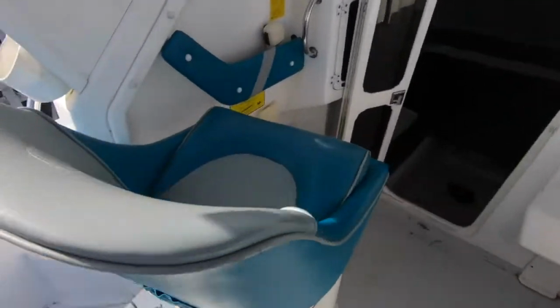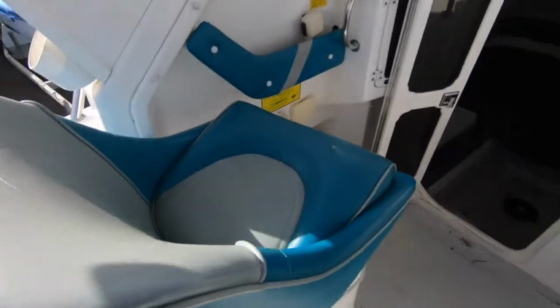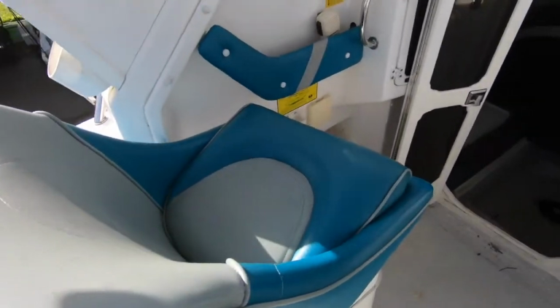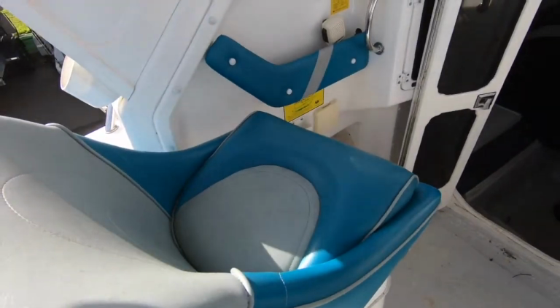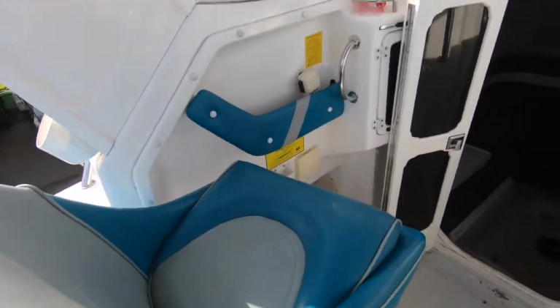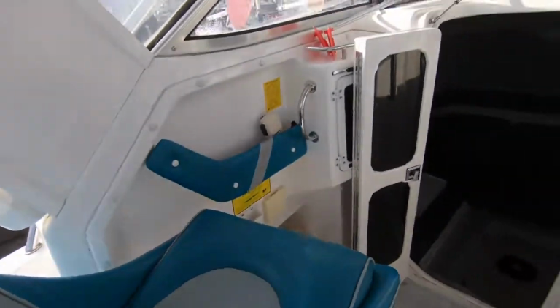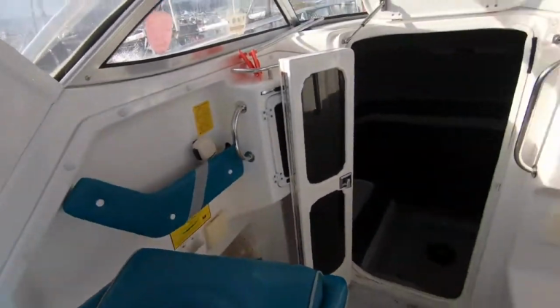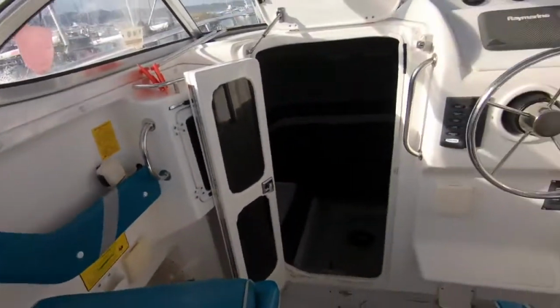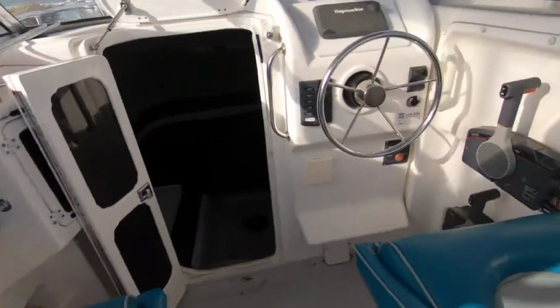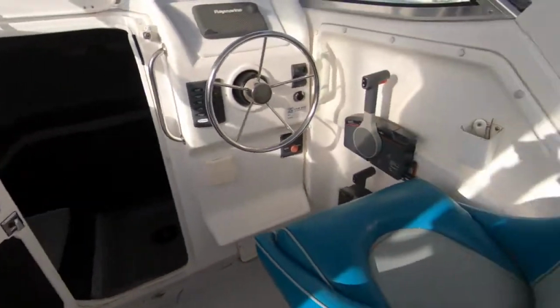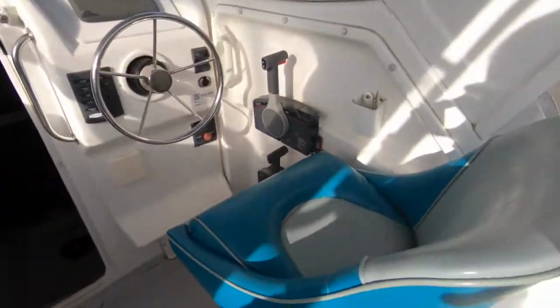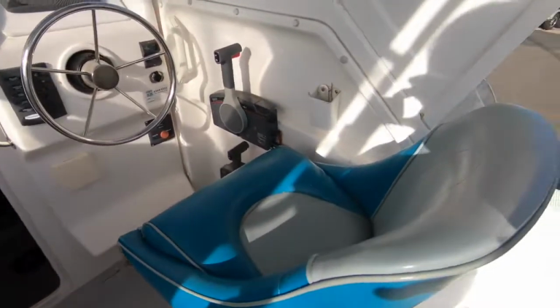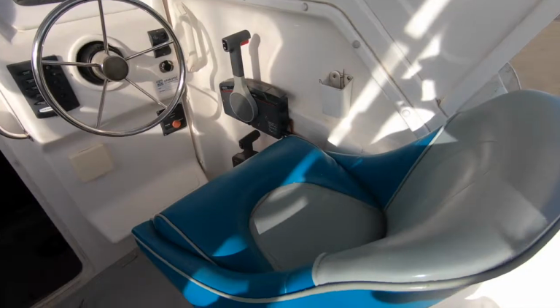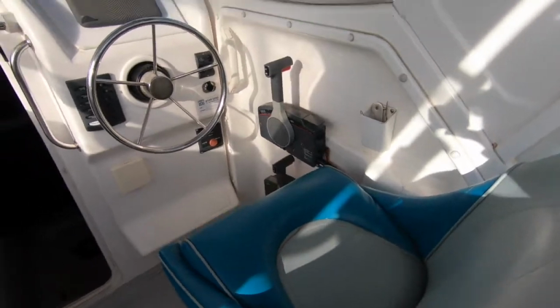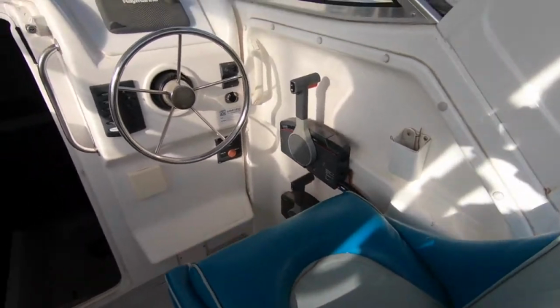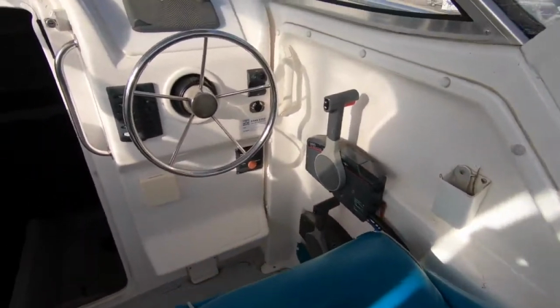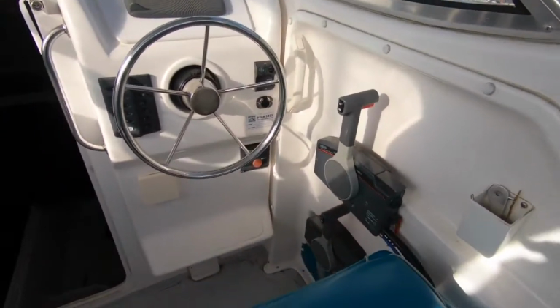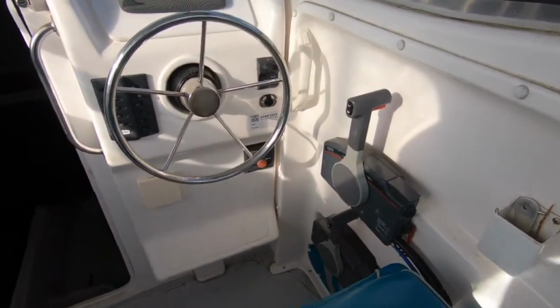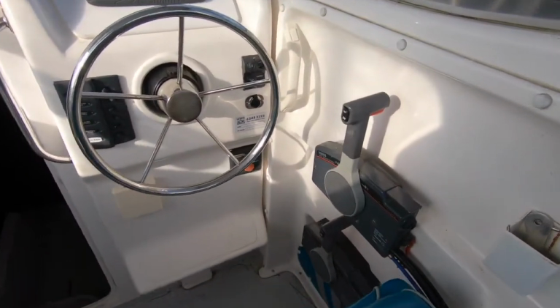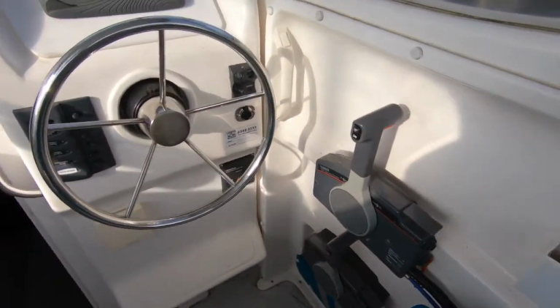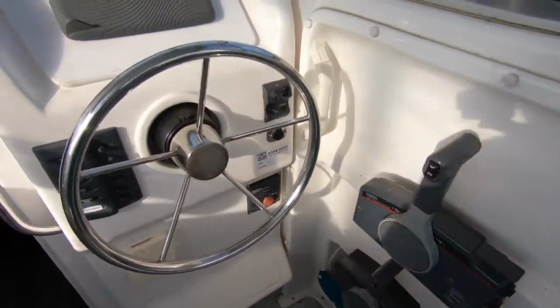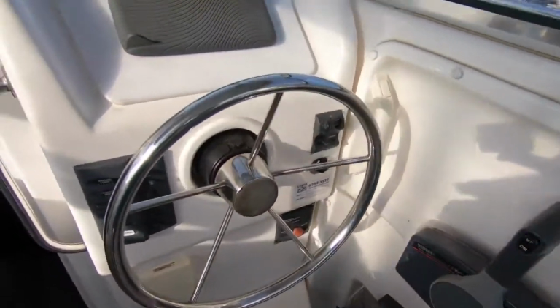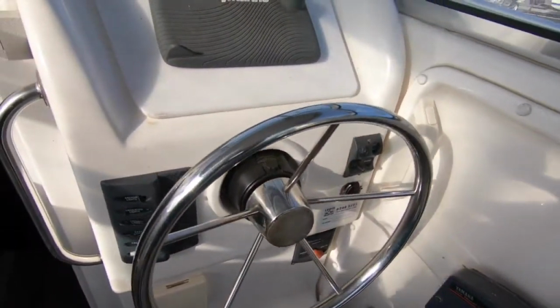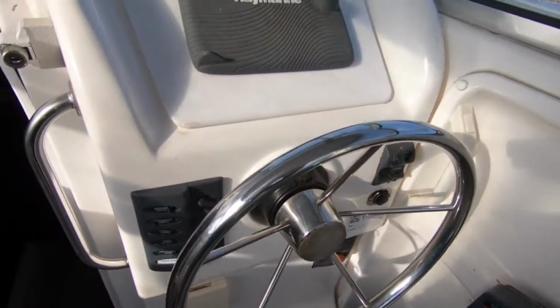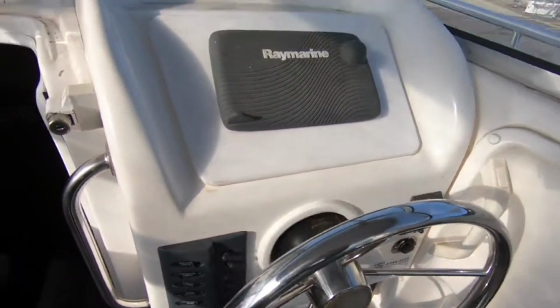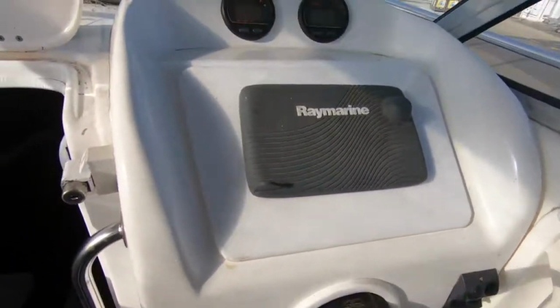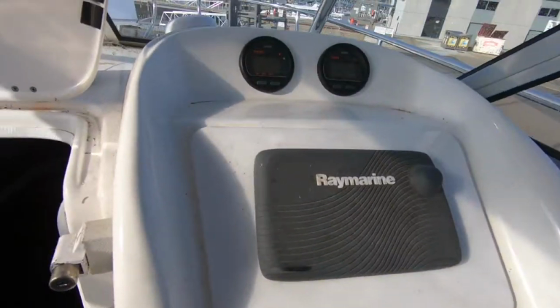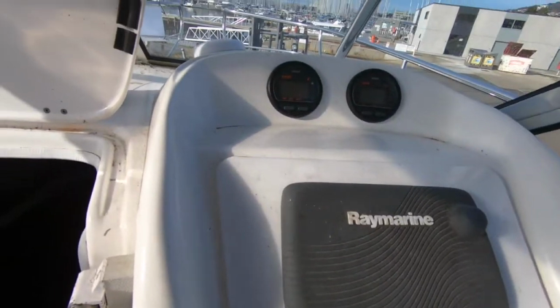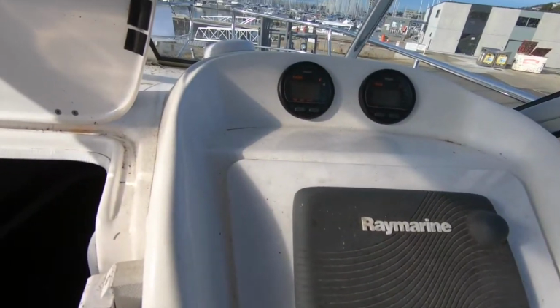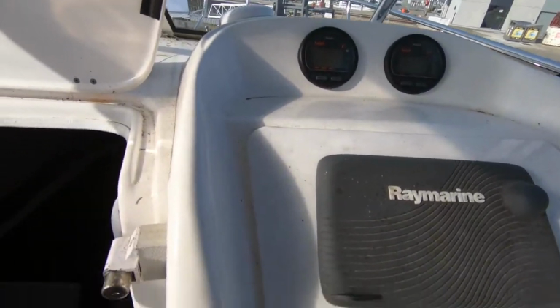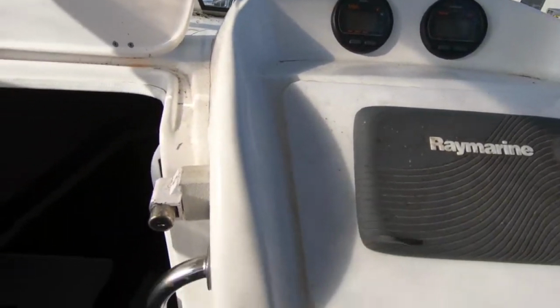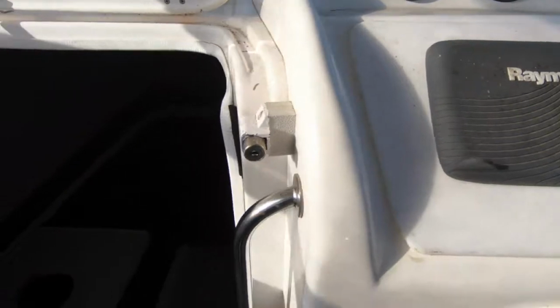As we head into the helm station, there's a hardtop bimini with the clears, so excellent protection — you'd think you're in a fully enclosed area.